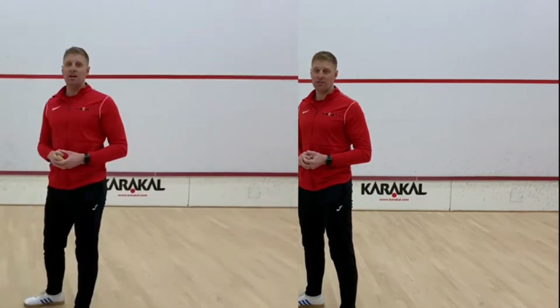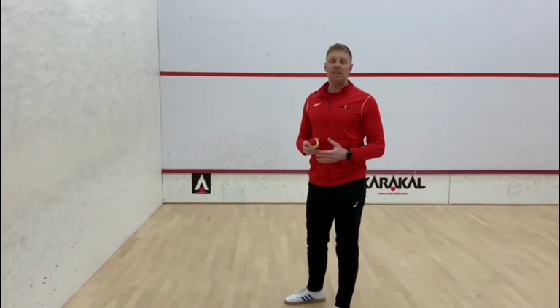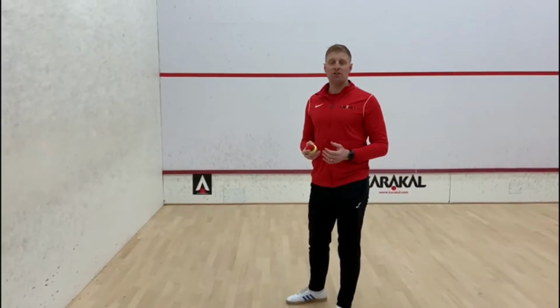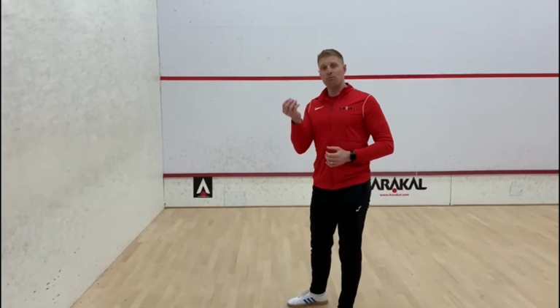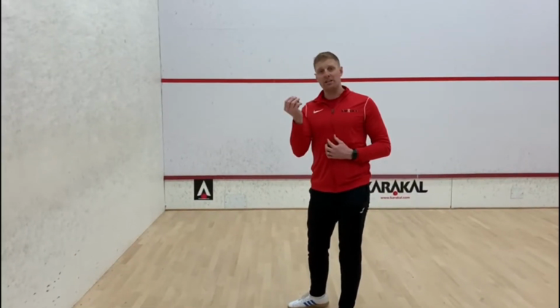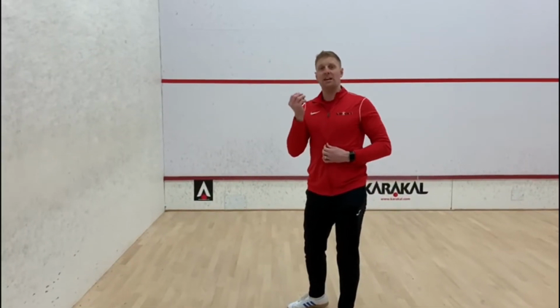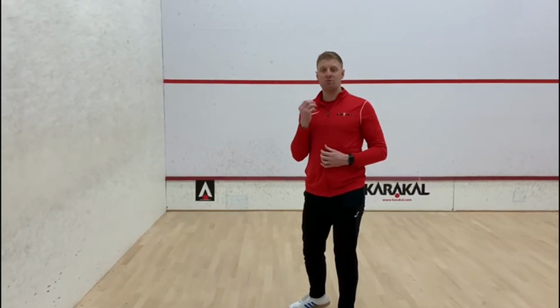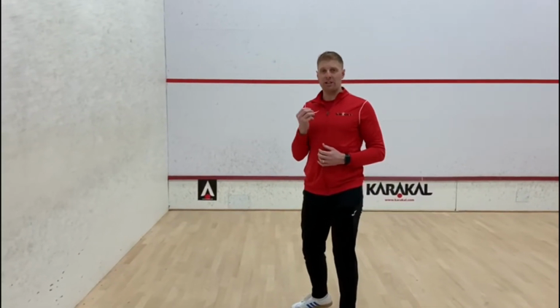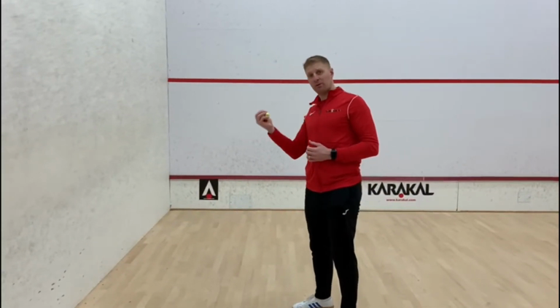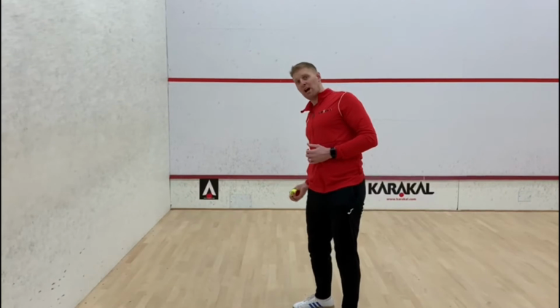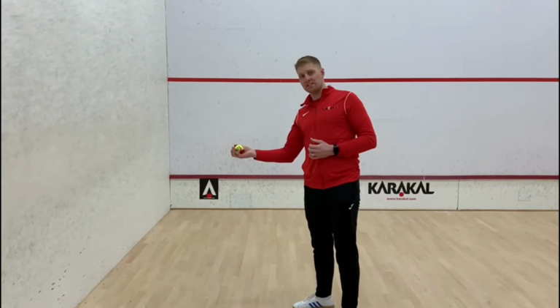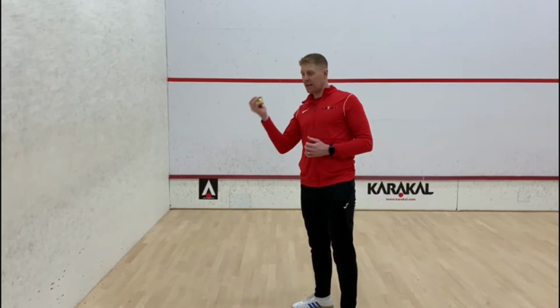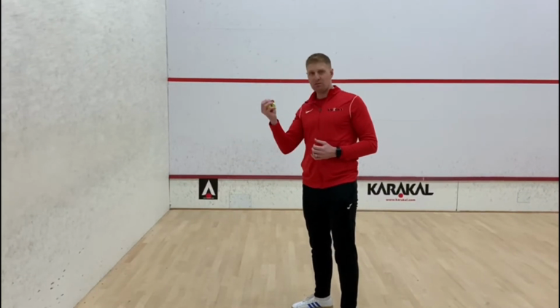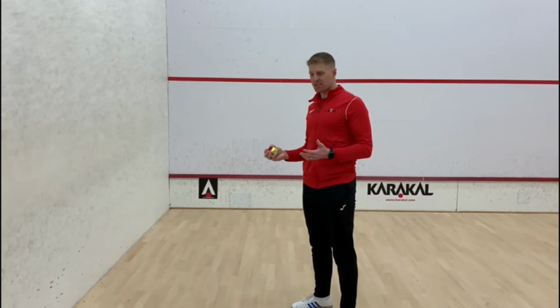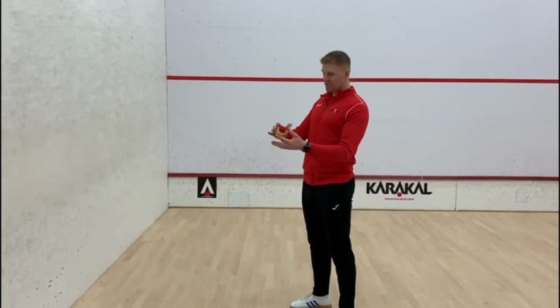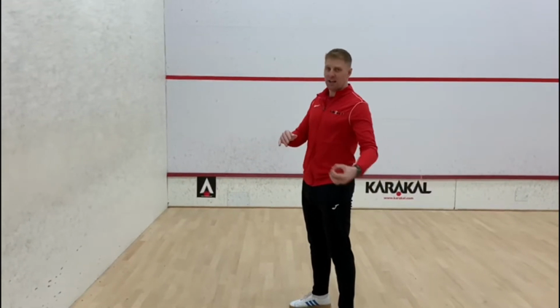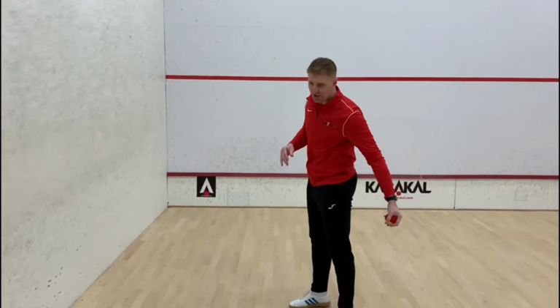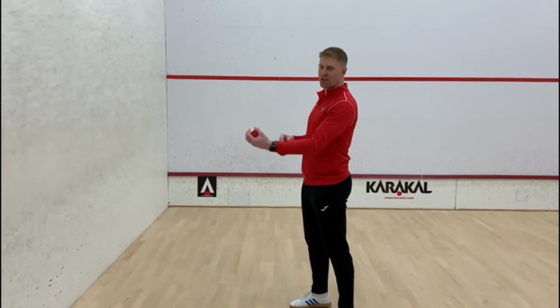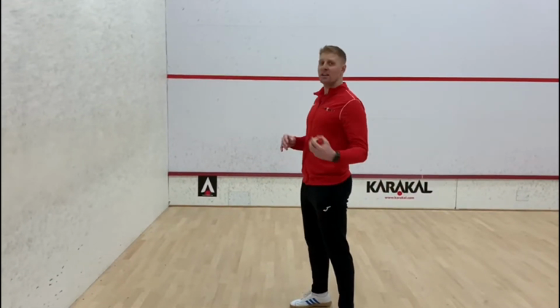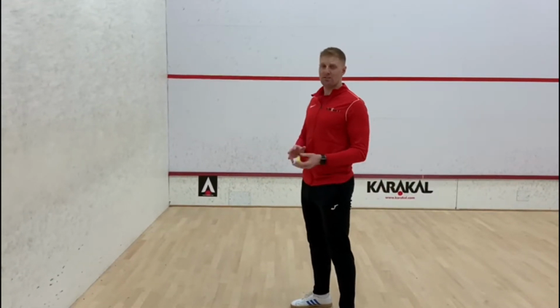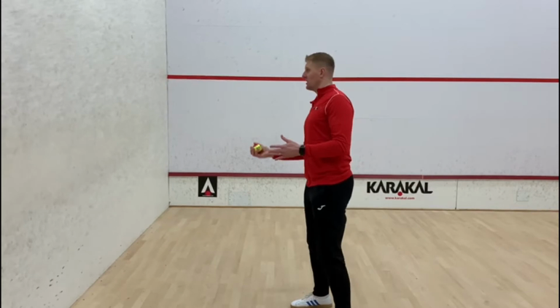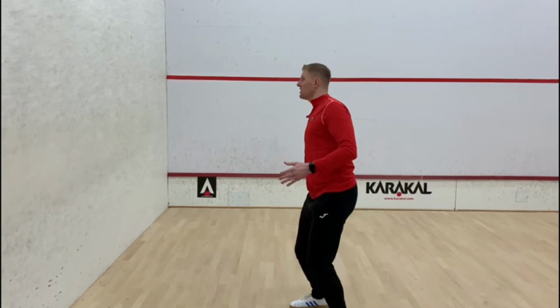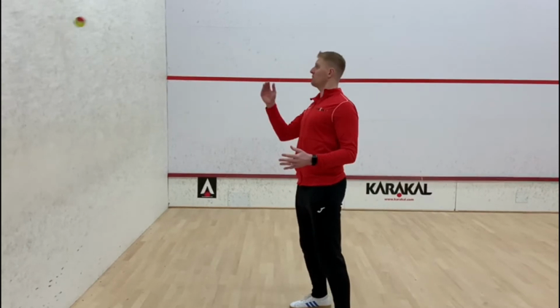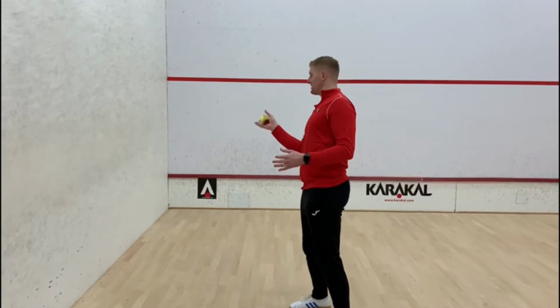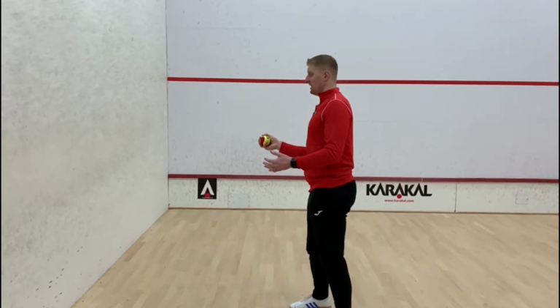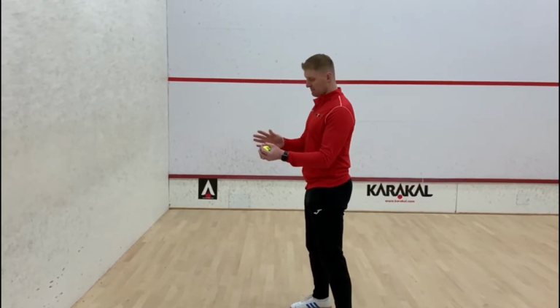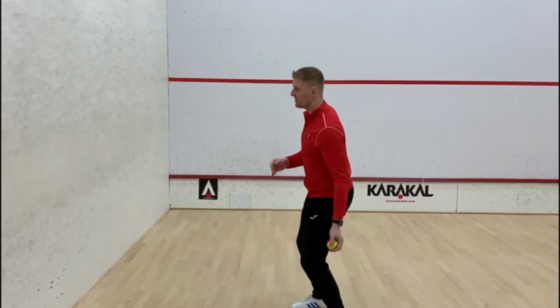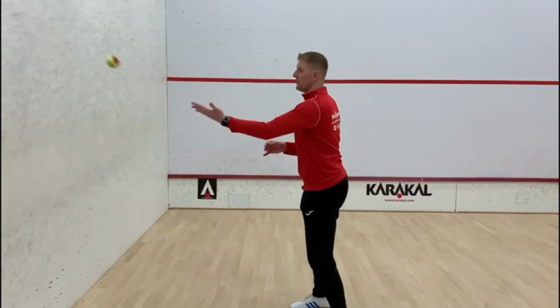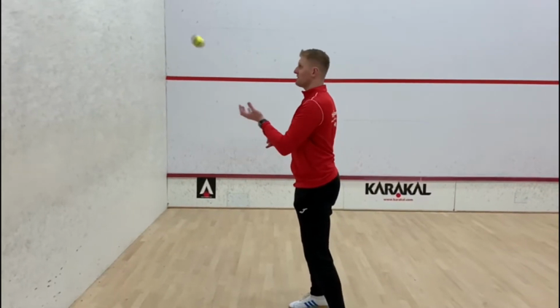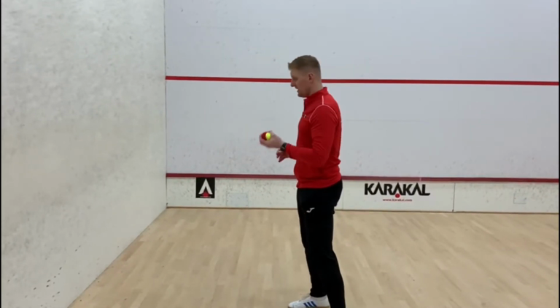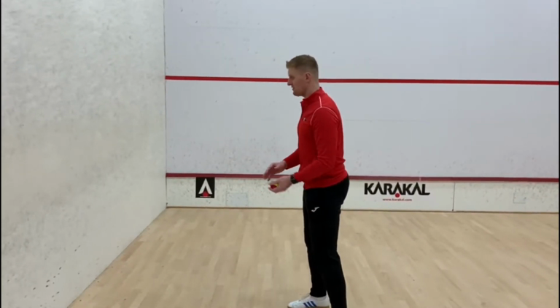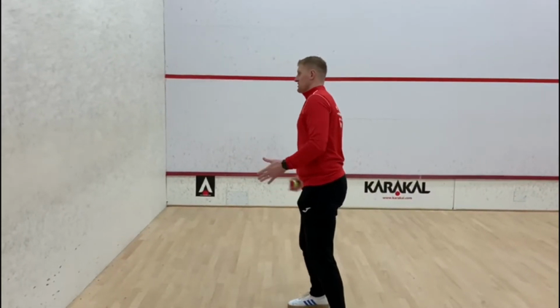Now we're going to throw with one hand and catch with one hand. Throw with the right hand, catch with the right hand, then catch with the left hand, catch with the left hand, catch with the right hand. So: right into right, pass it over, right into left, pass it over.